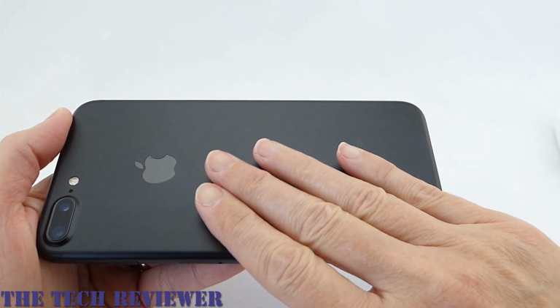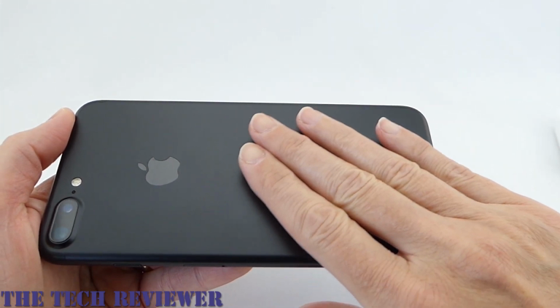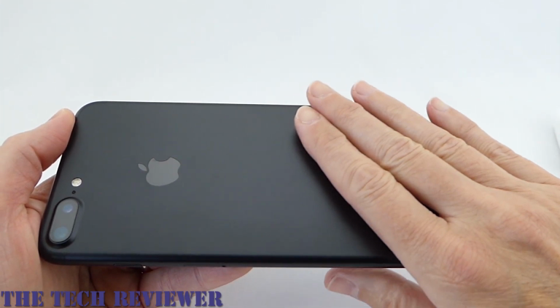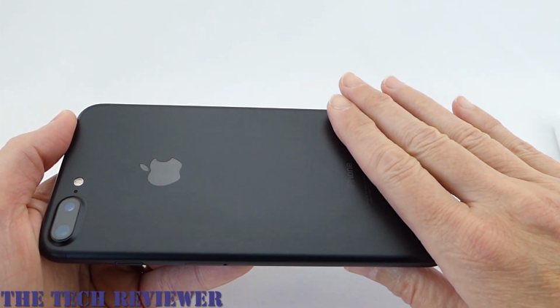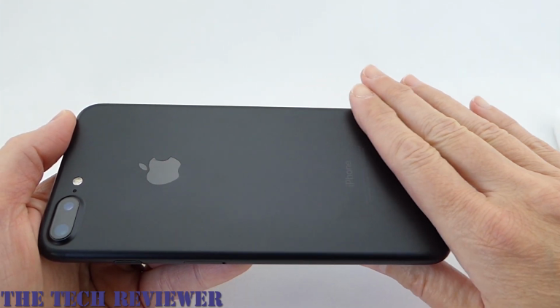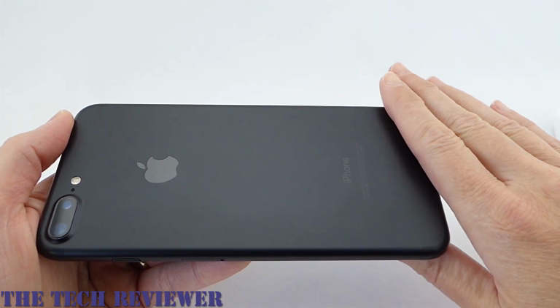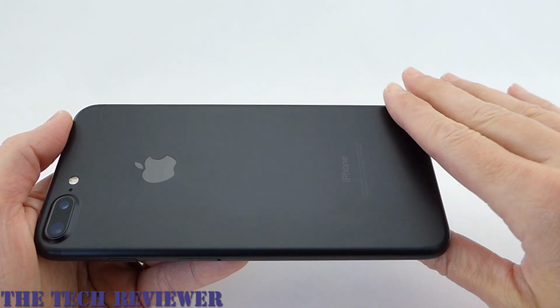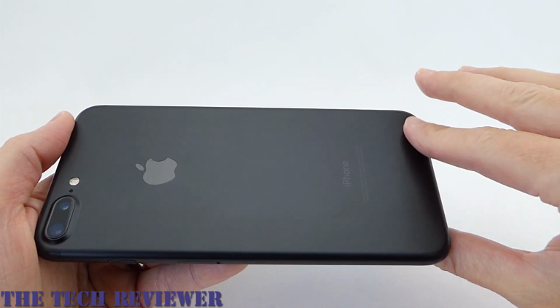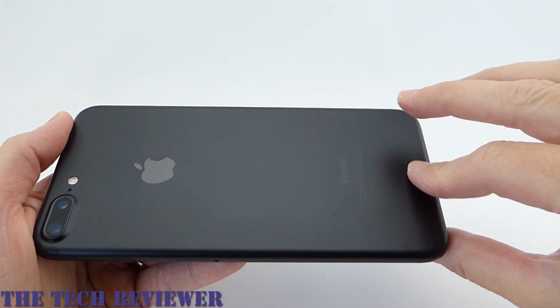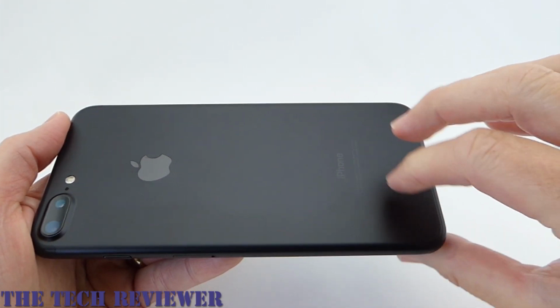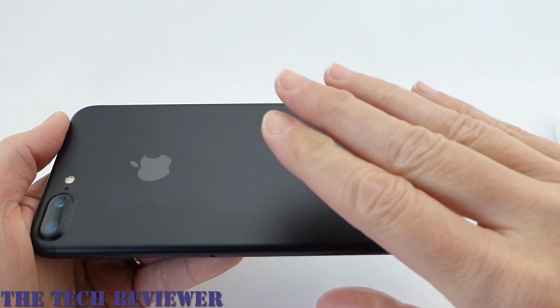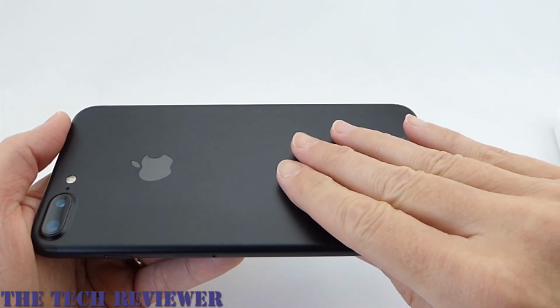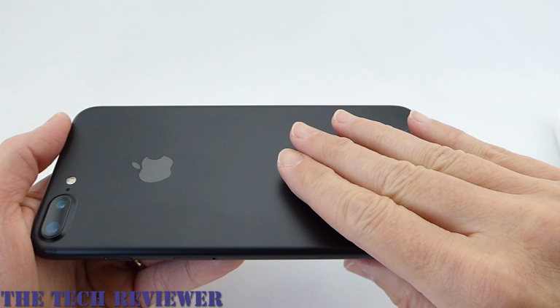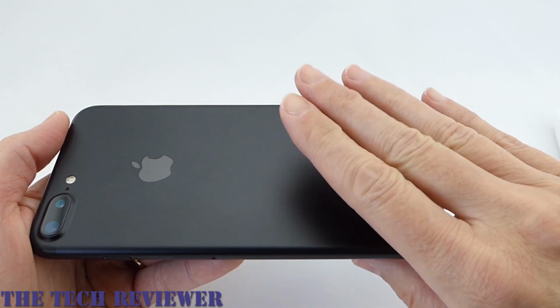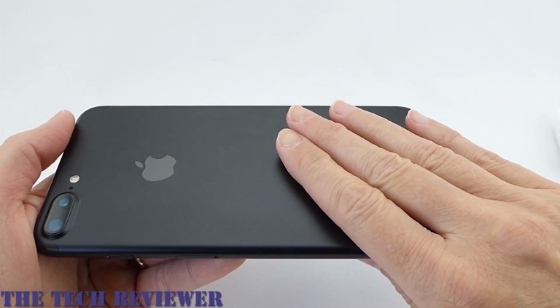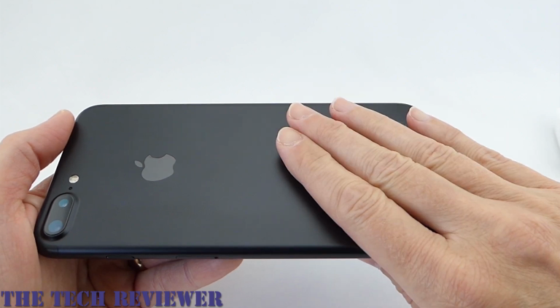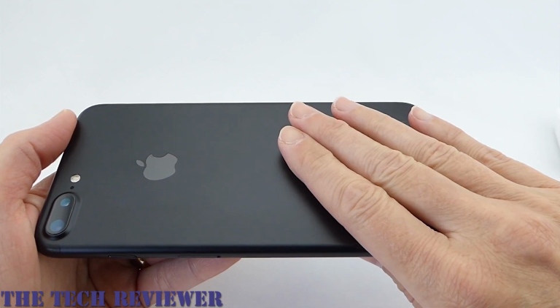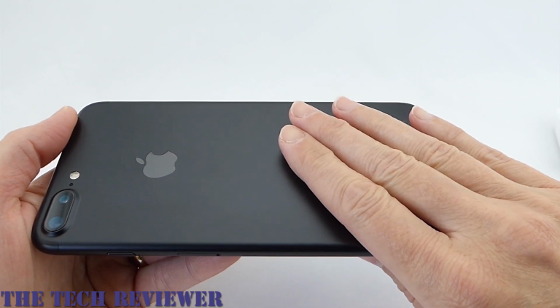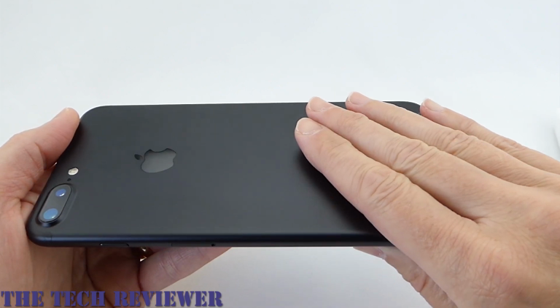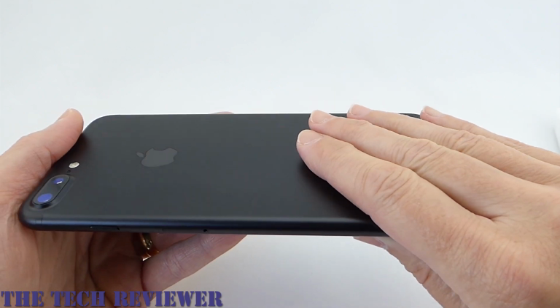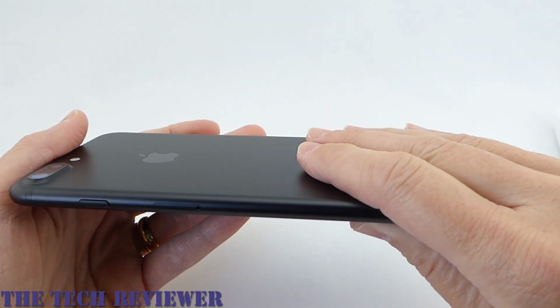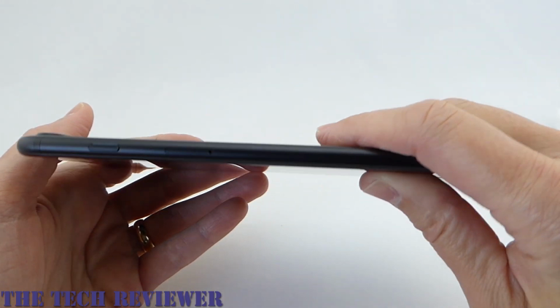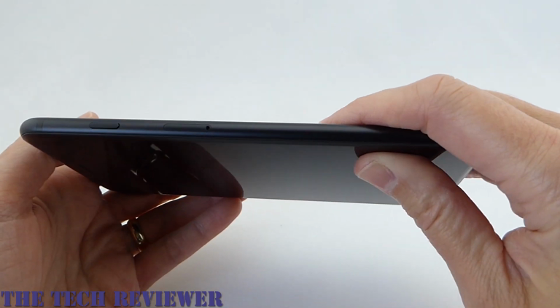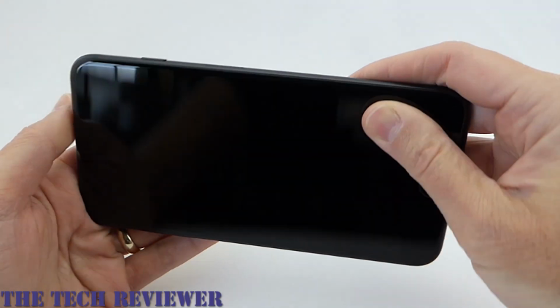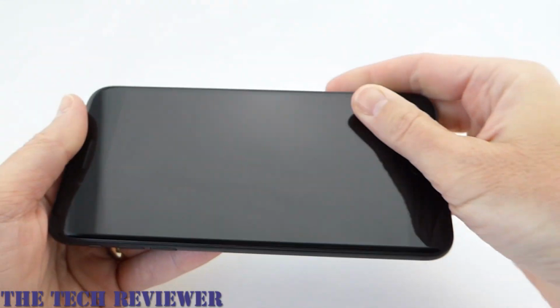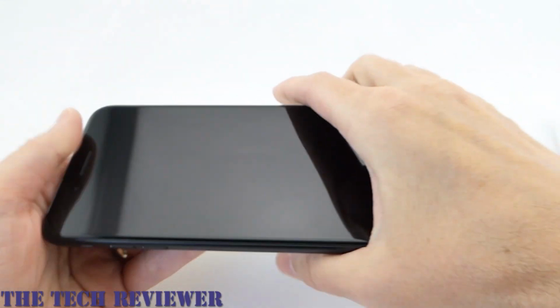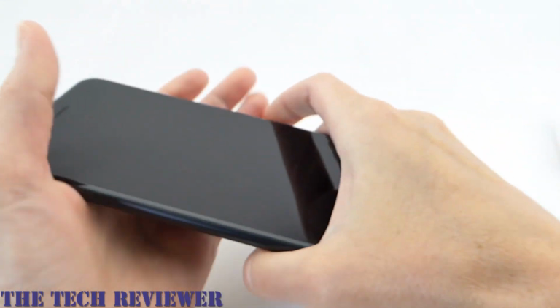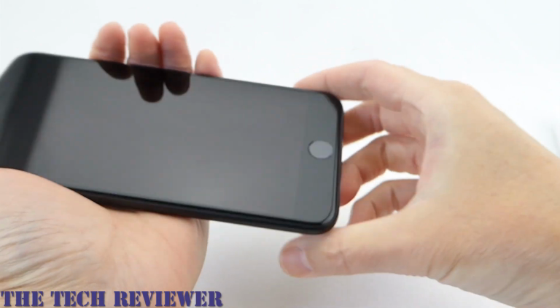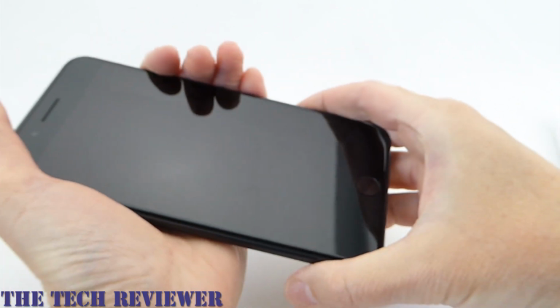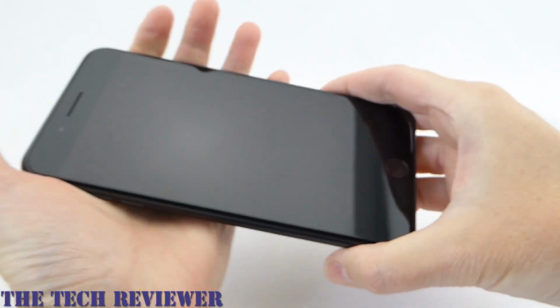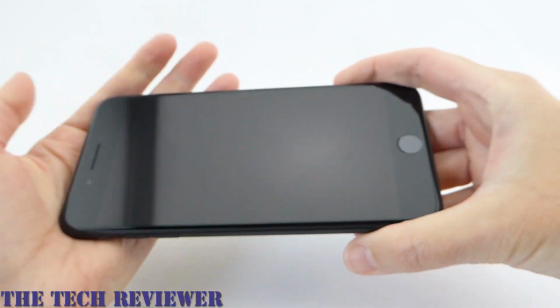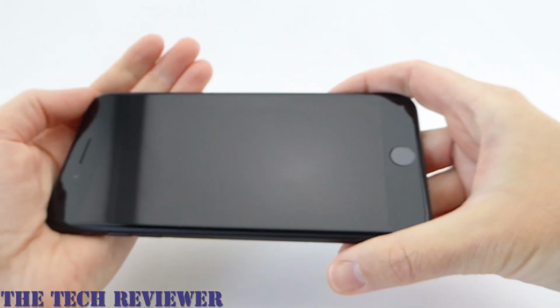It's also very silky smooth. Very nice feel. I'm sure that it will be in a case very, very soon, of course. But still, if you were to just hold it like this, it has a really nice feel in the hand.